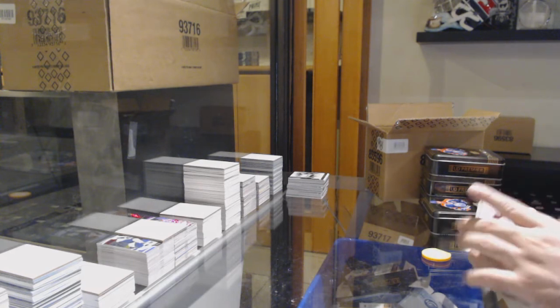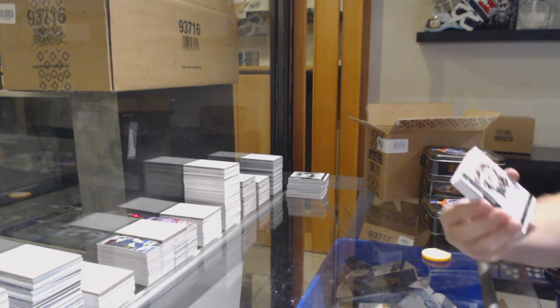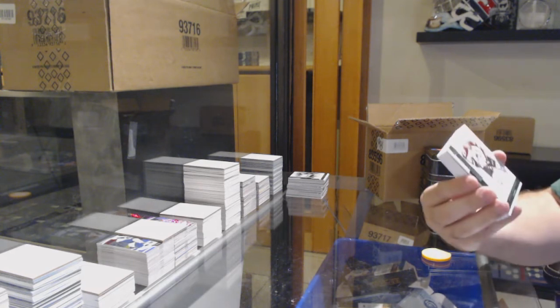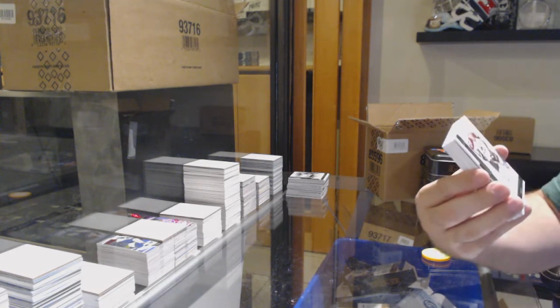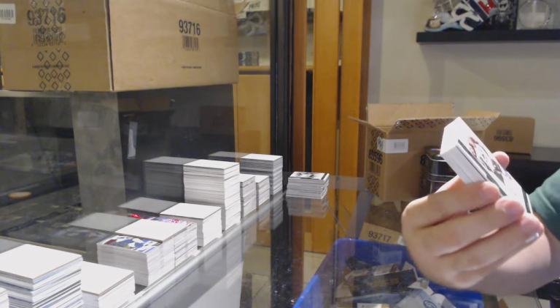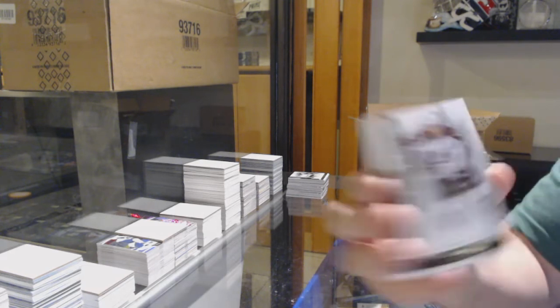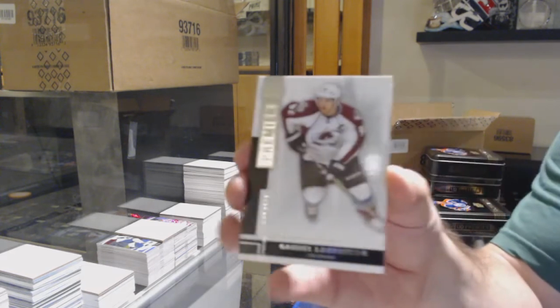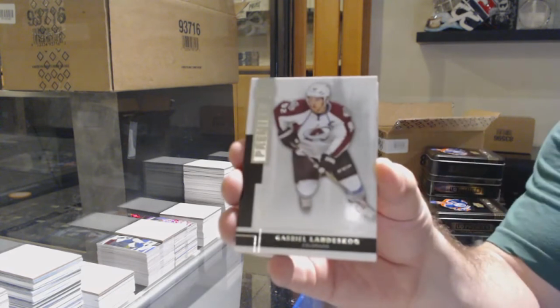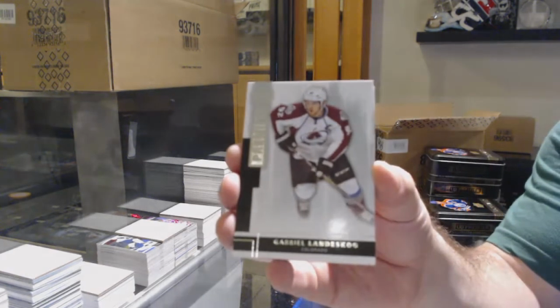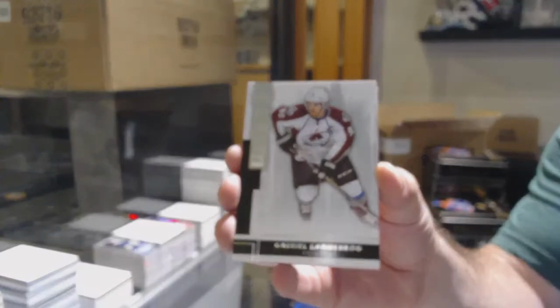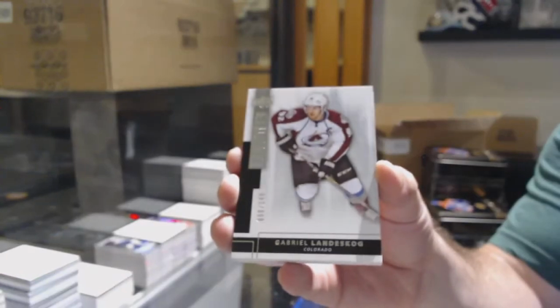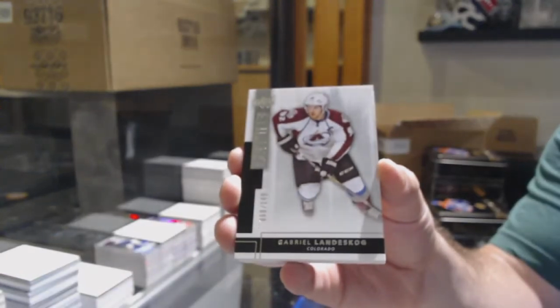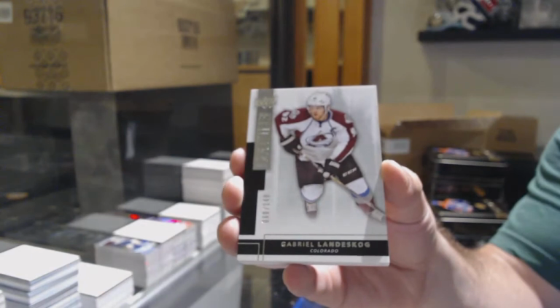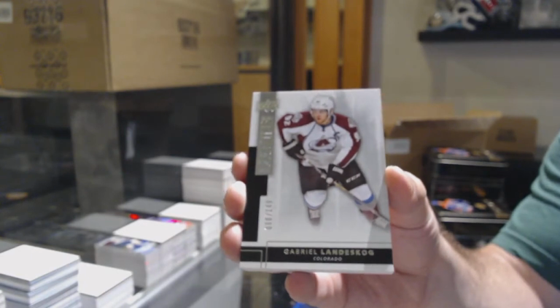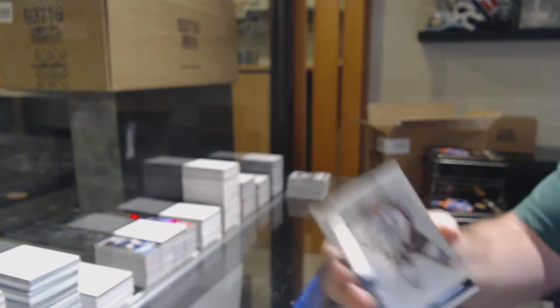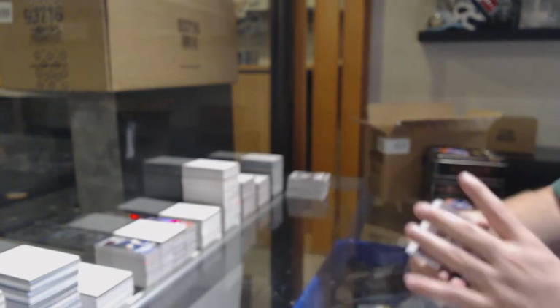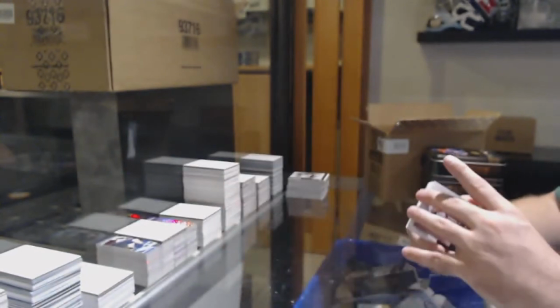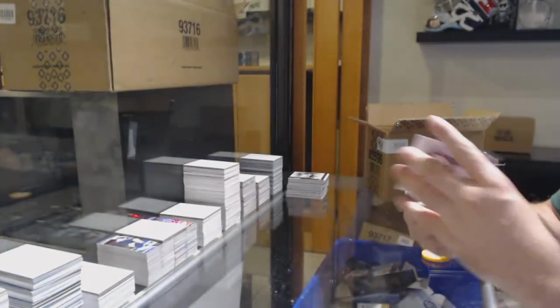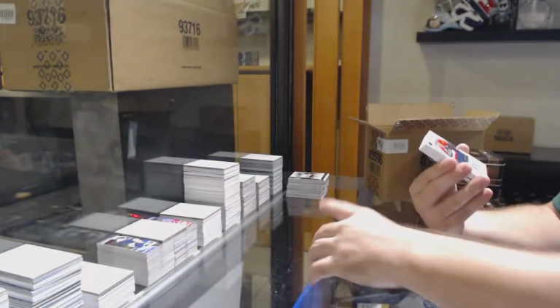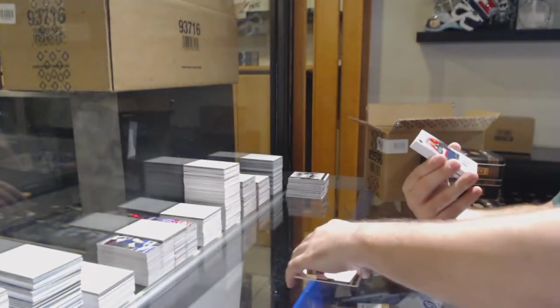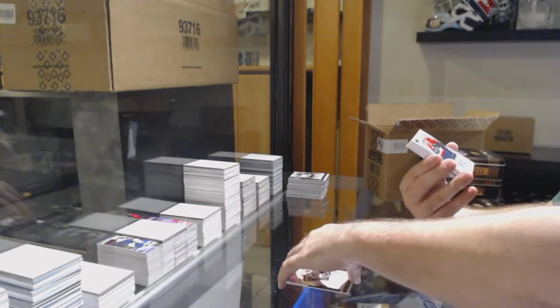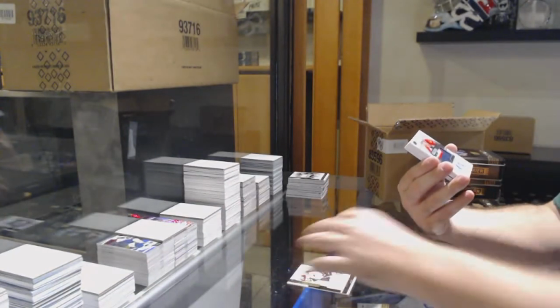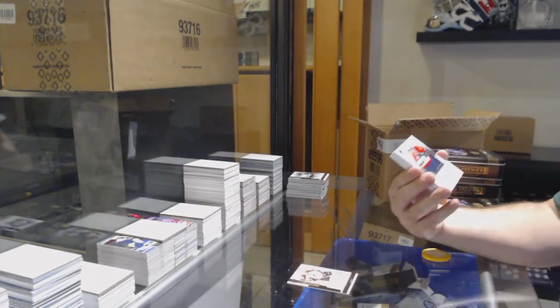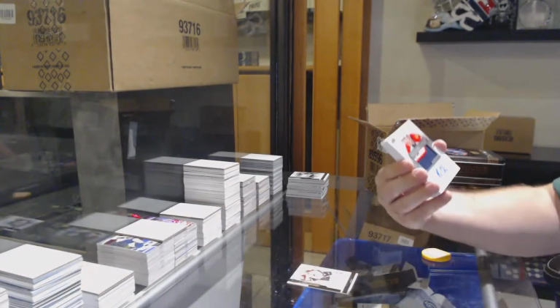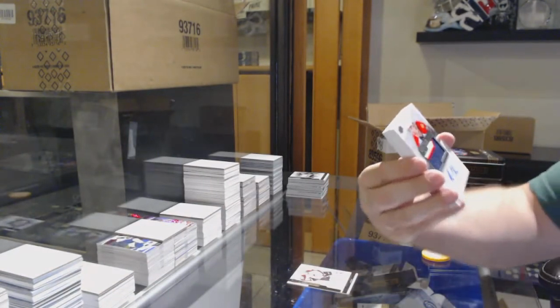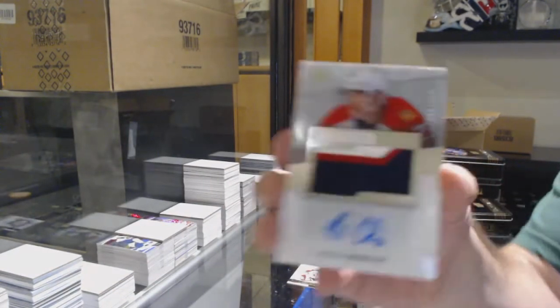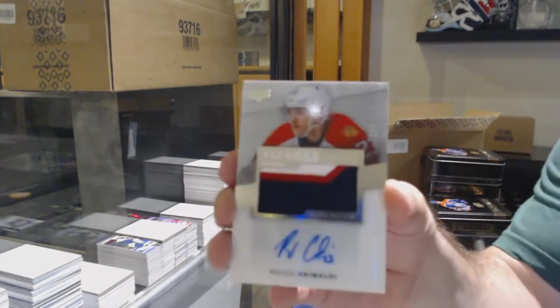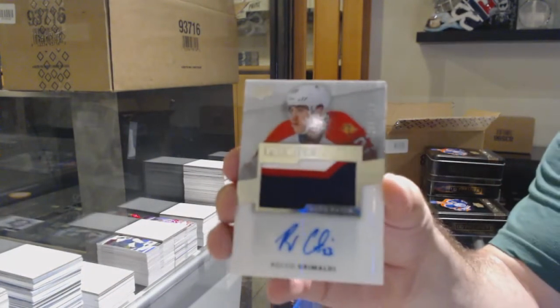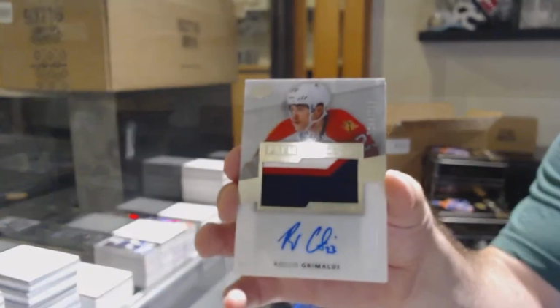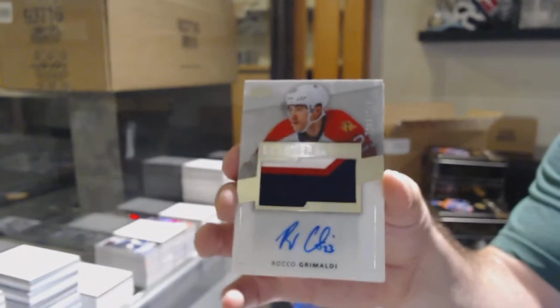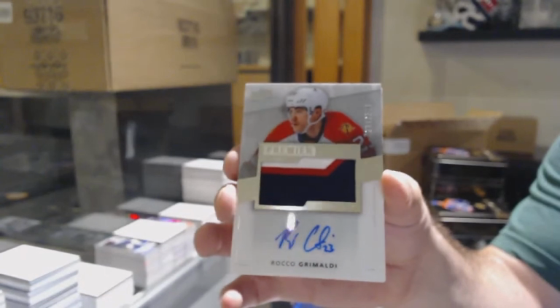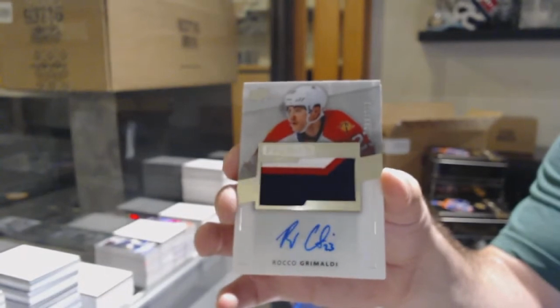We've got for the Avalanche, $2.49, Gabriel Ladiskov. For the Panthers, a $2.99, Rocco Grimaldi.